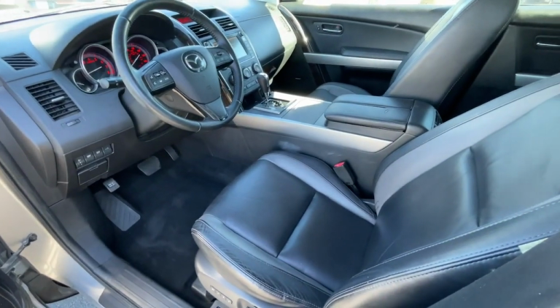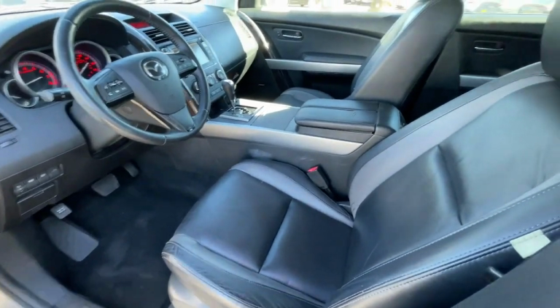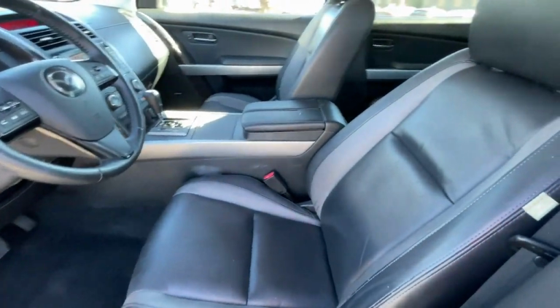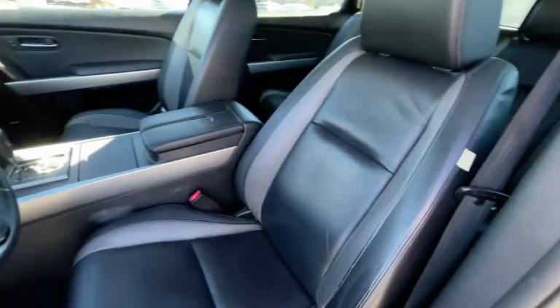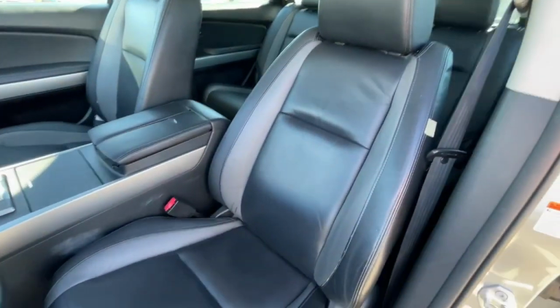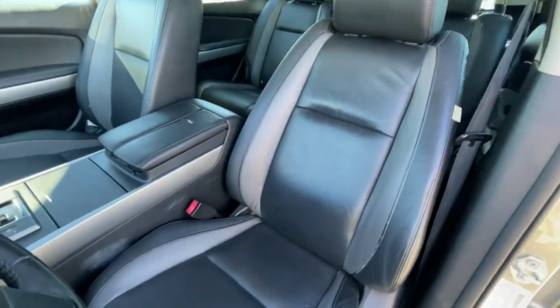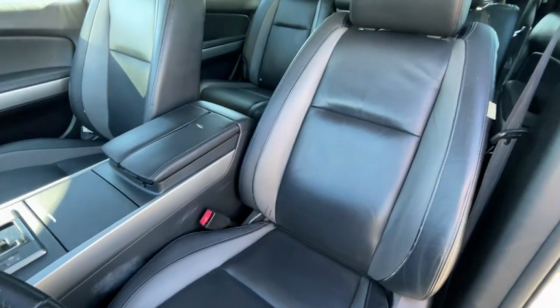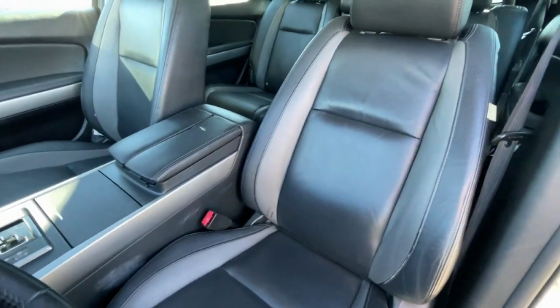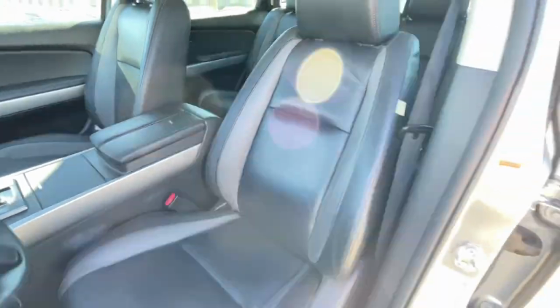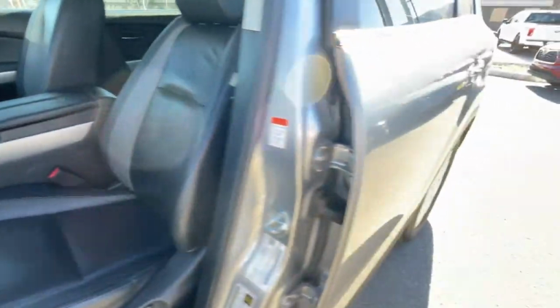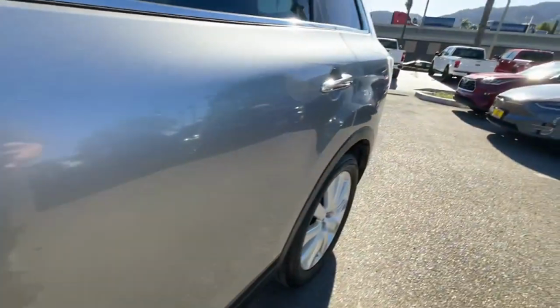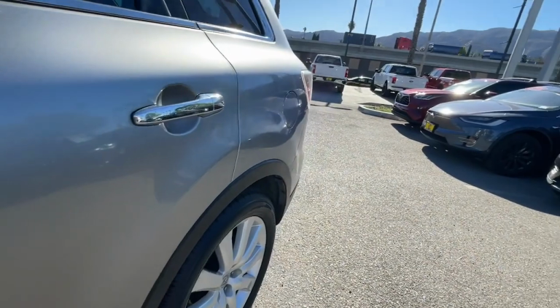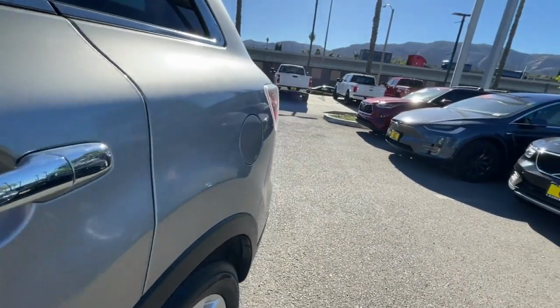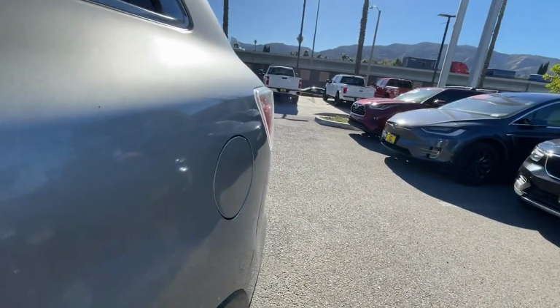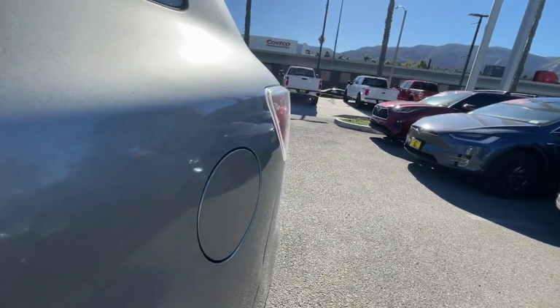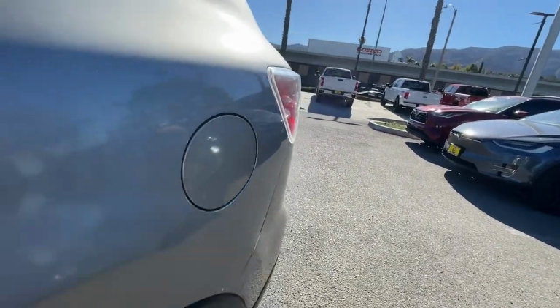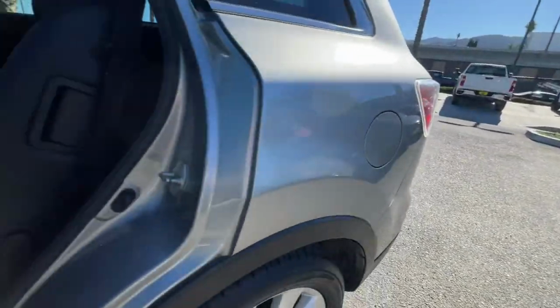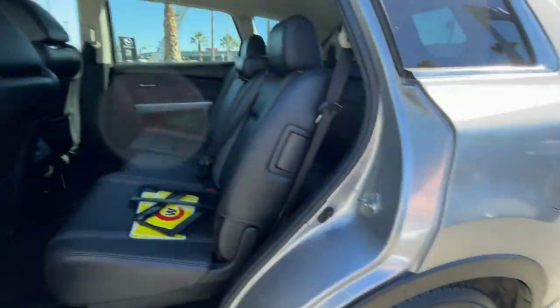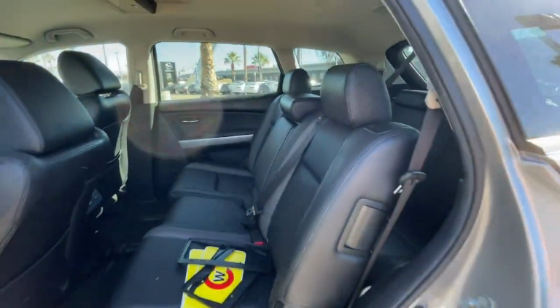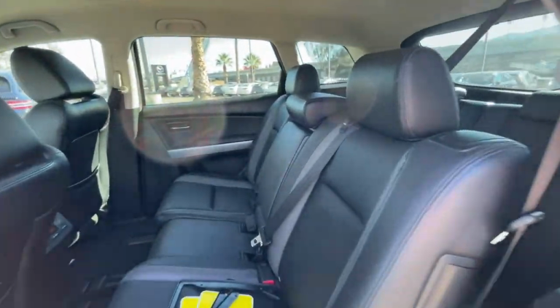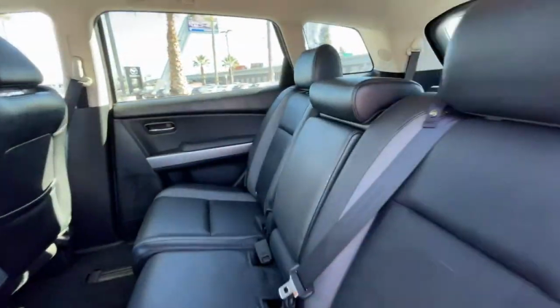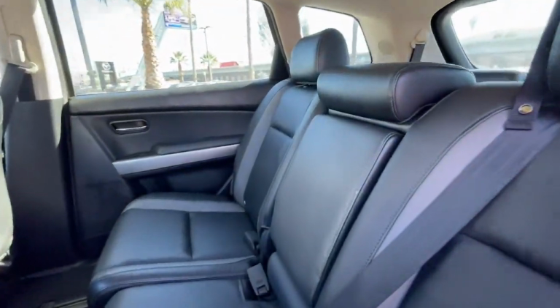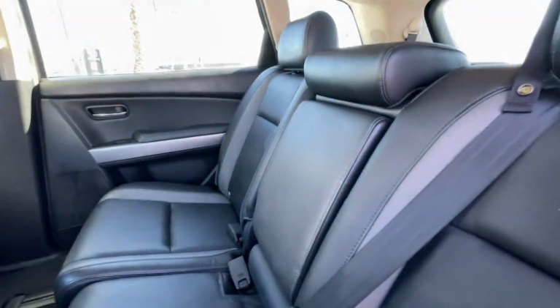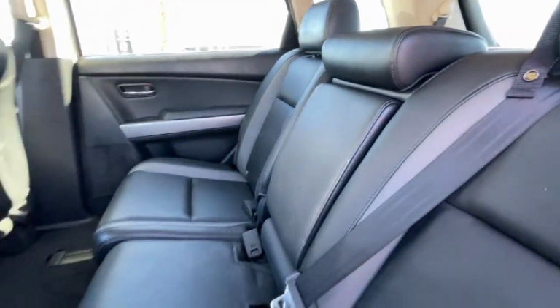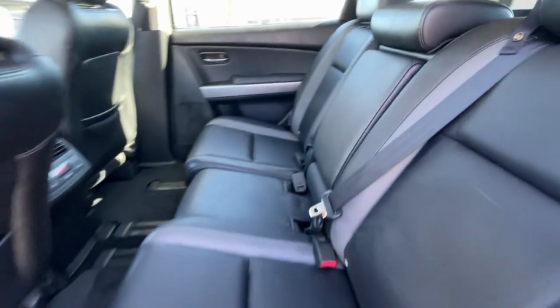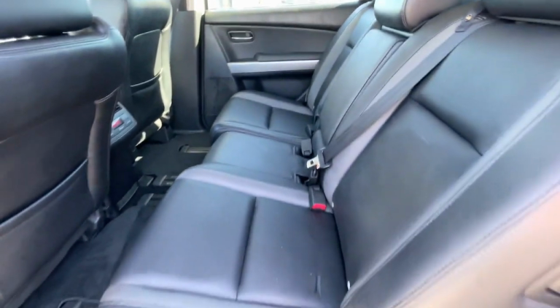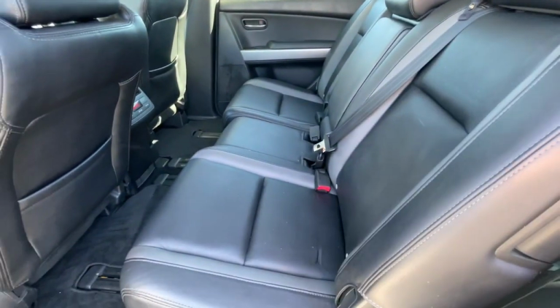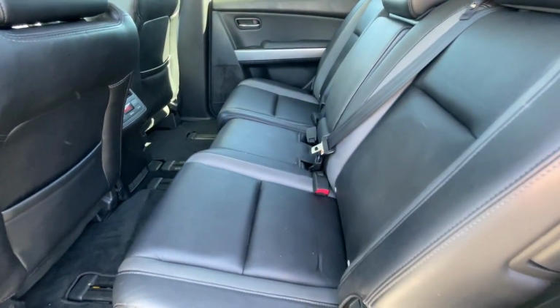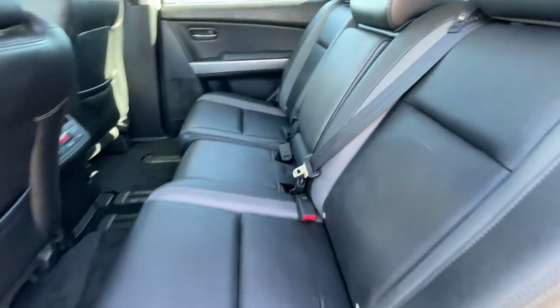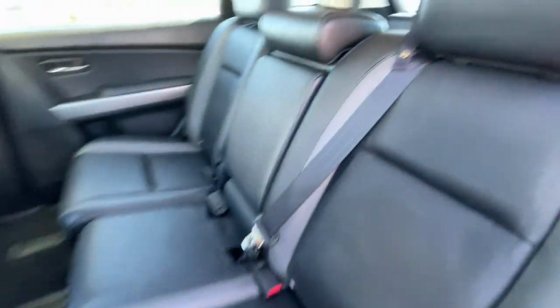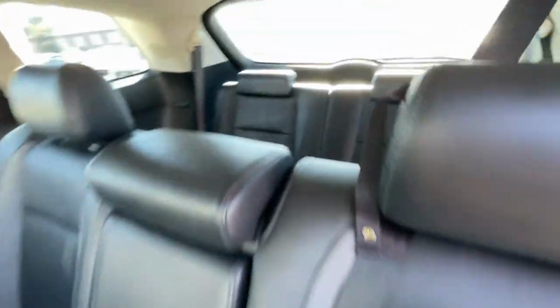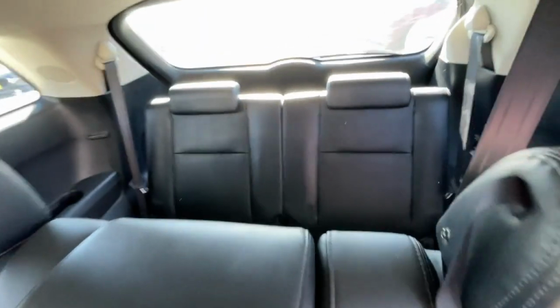Navigation system, keyless entry, power passenger seat, heated mirrors, premium sound system, fog lamps, backup camera, satellite radio, dual-zone AC, heated front seat.